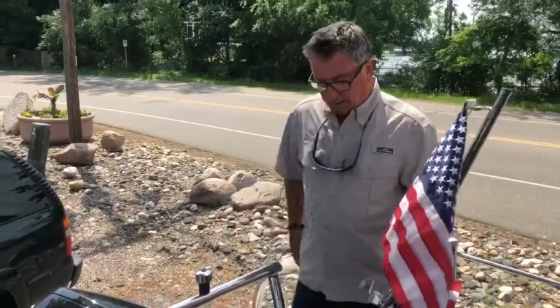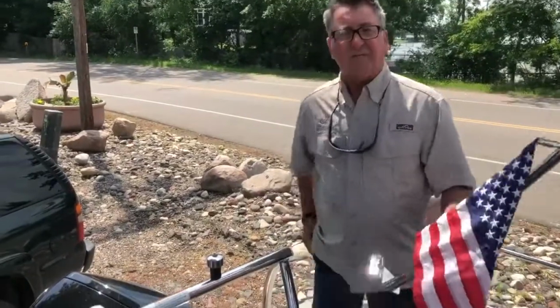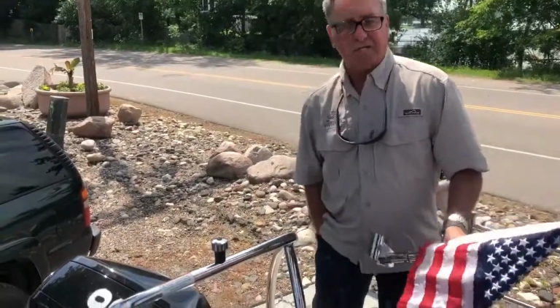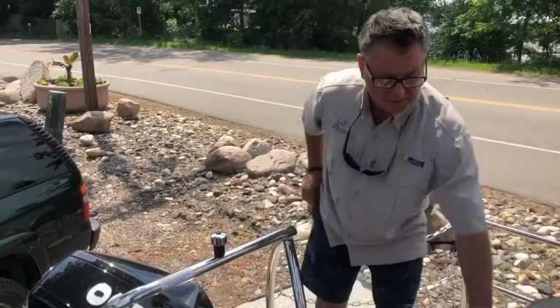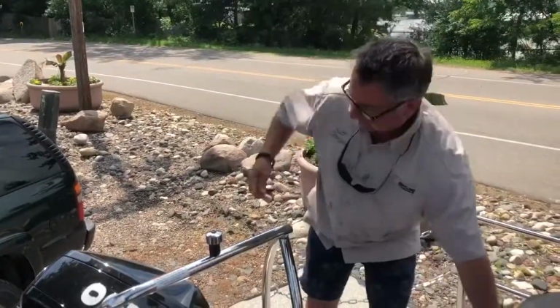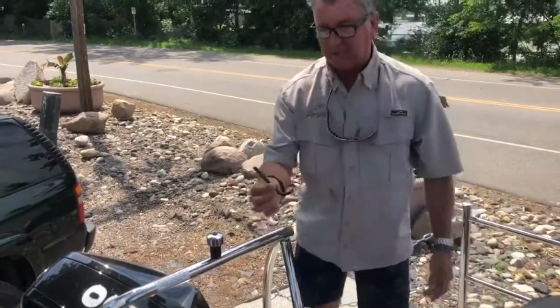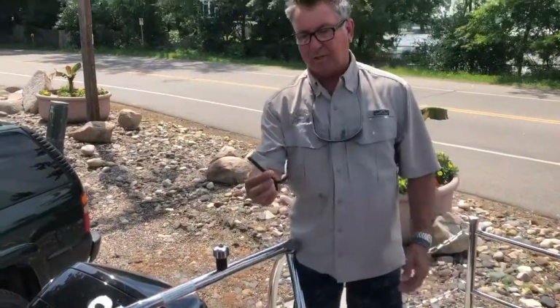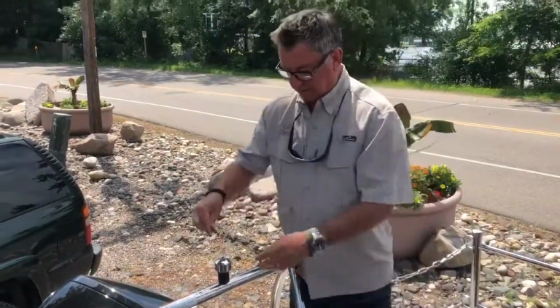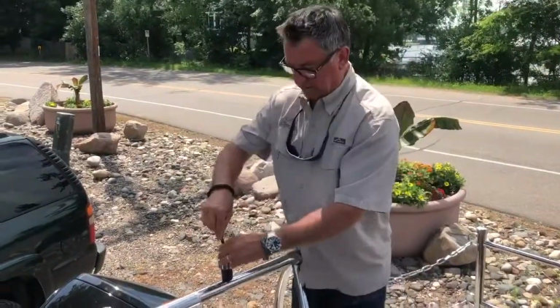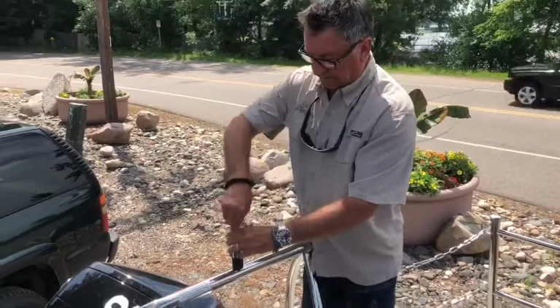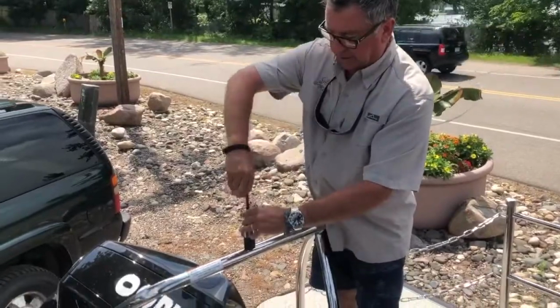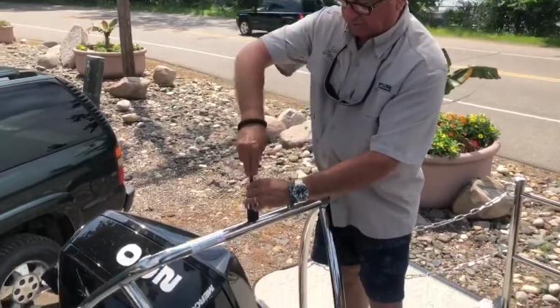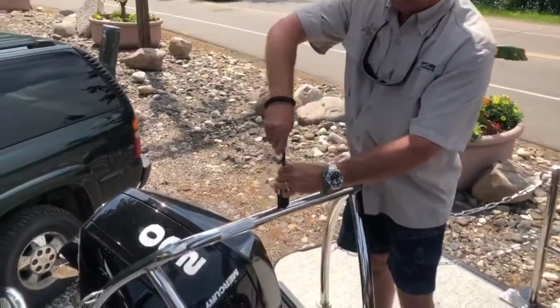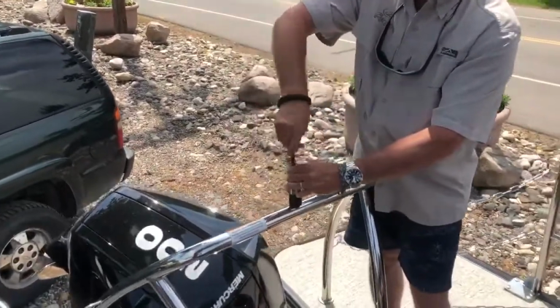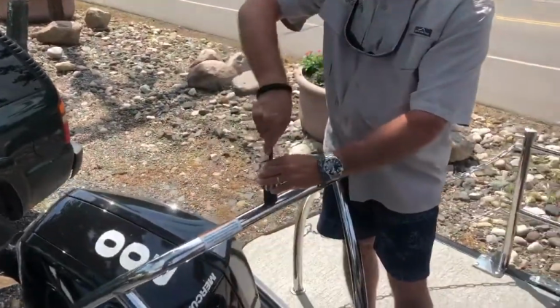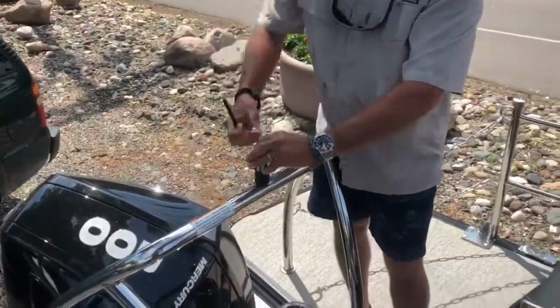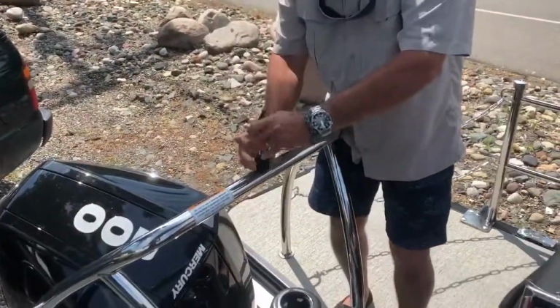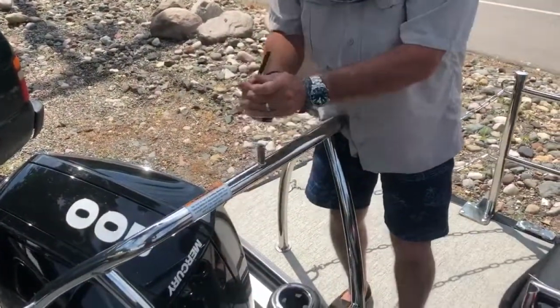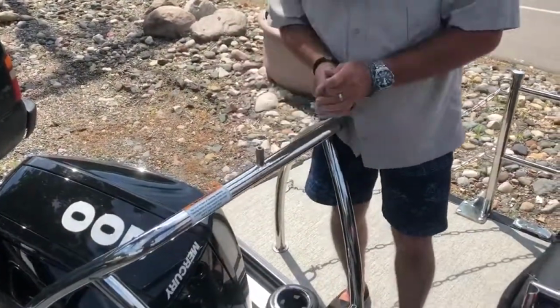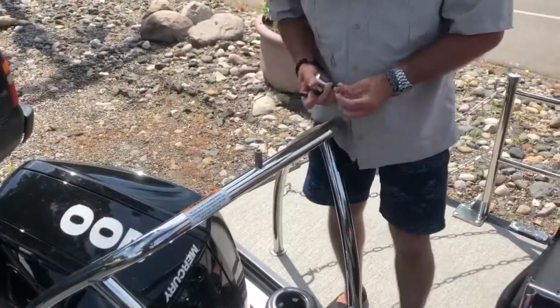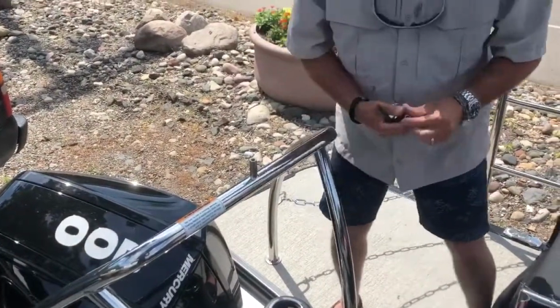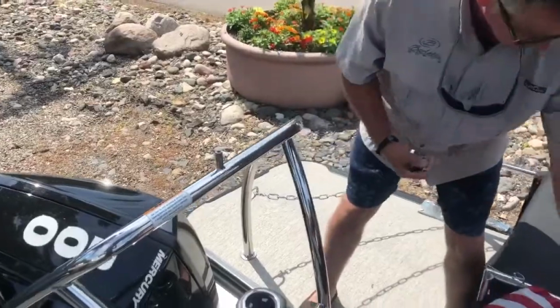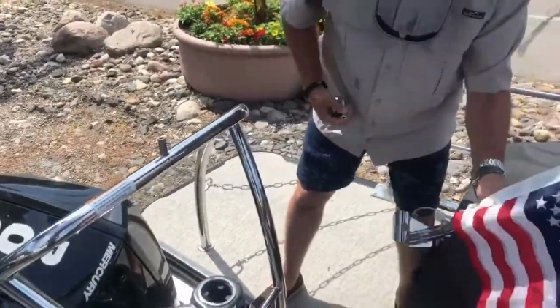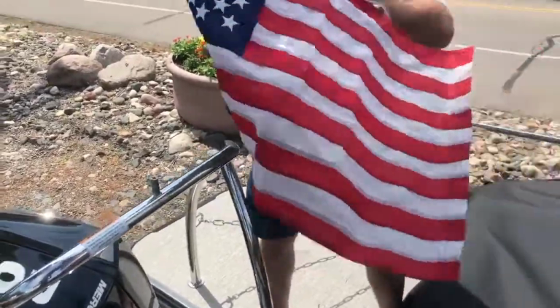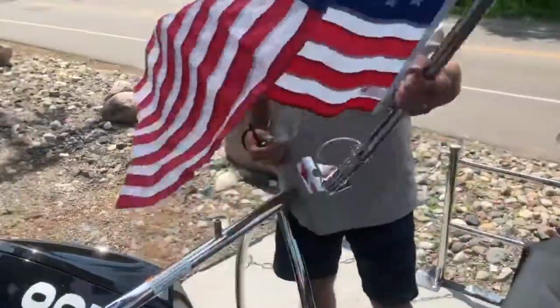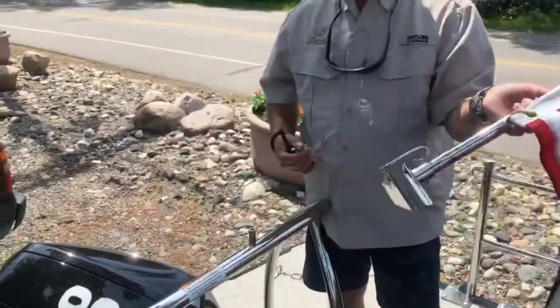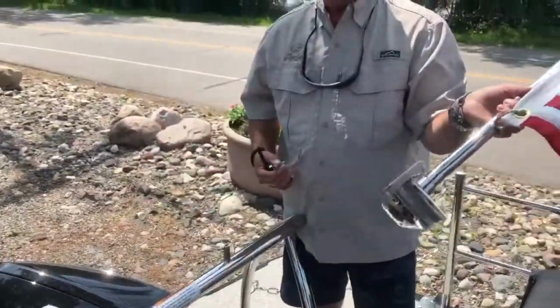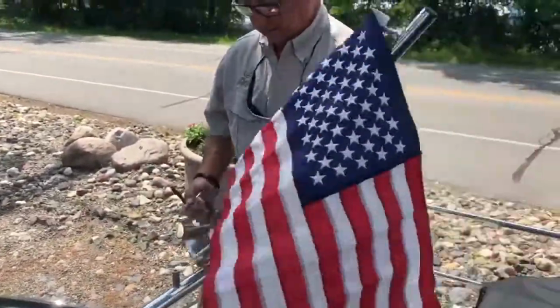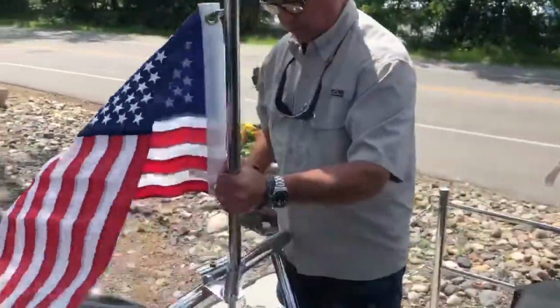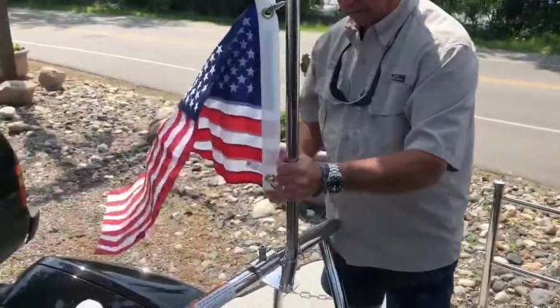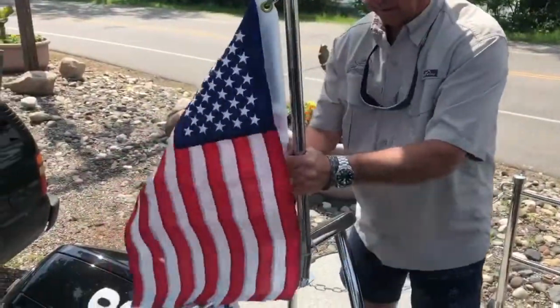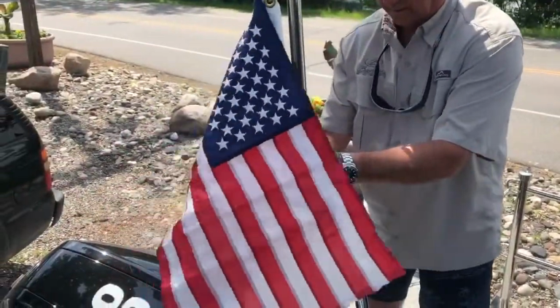All you need is a 5/16th Allen wrench. Take off this screw and everything comes off there. You place the holder on there.